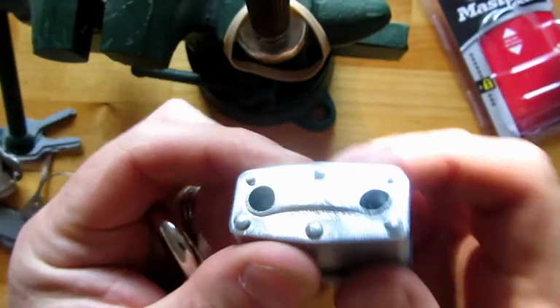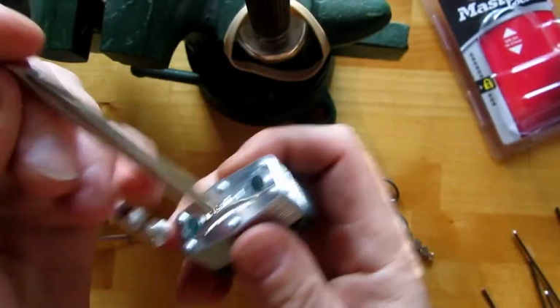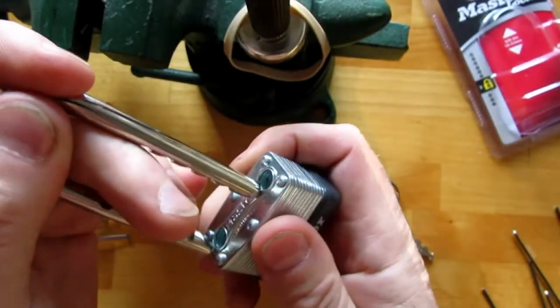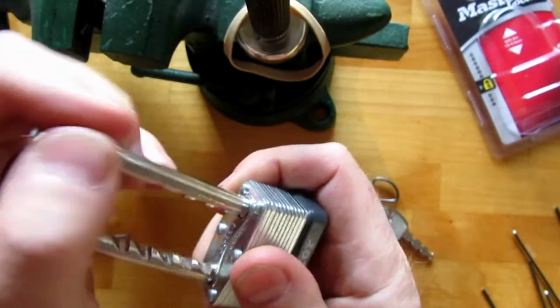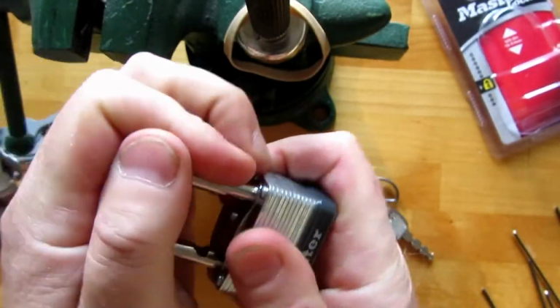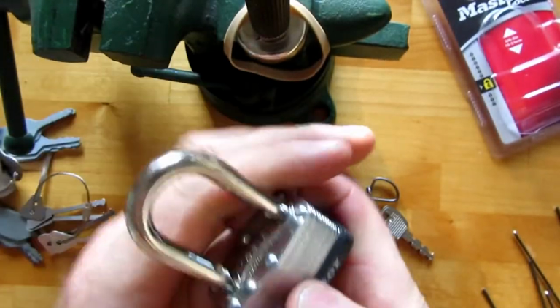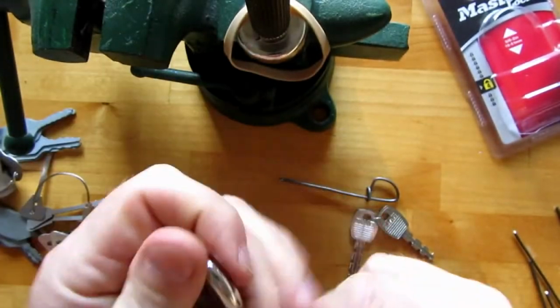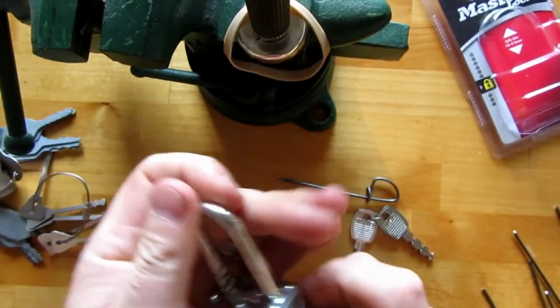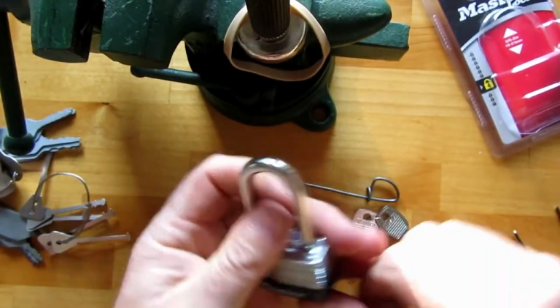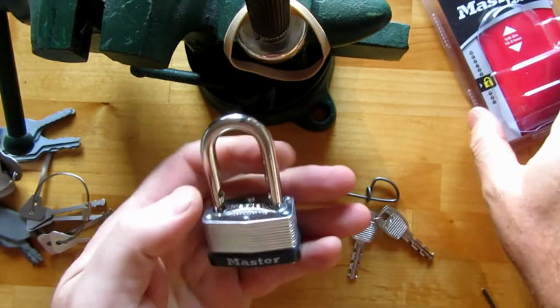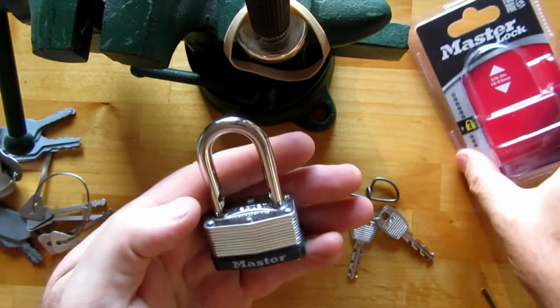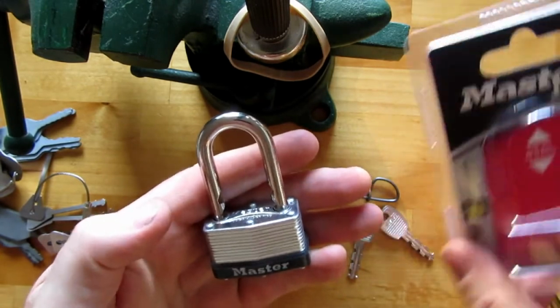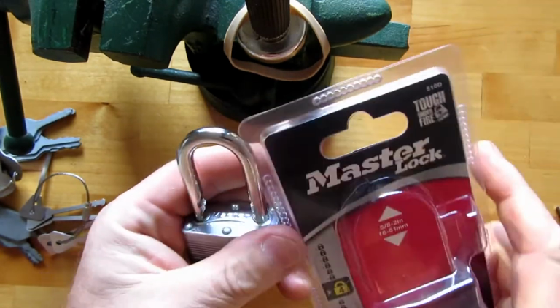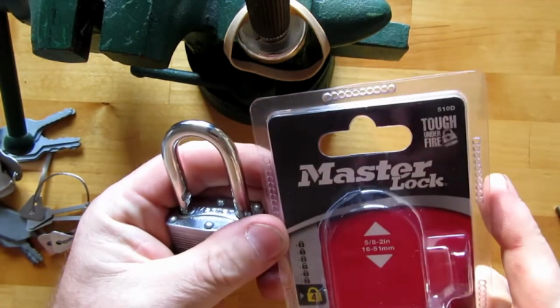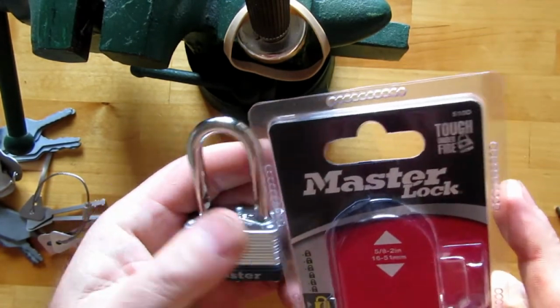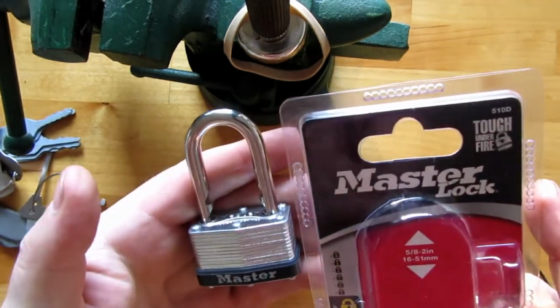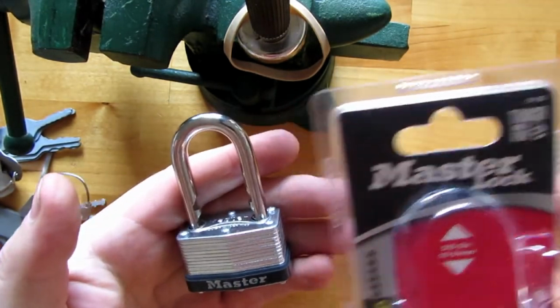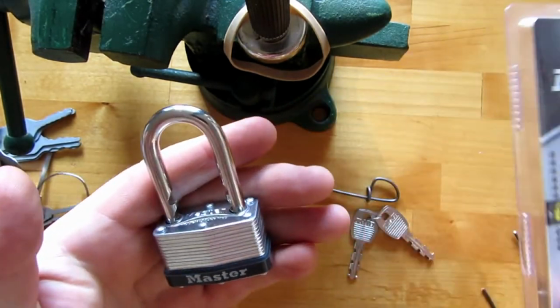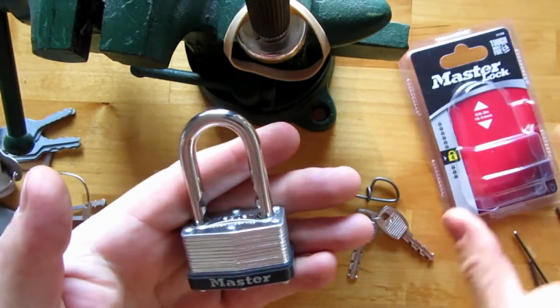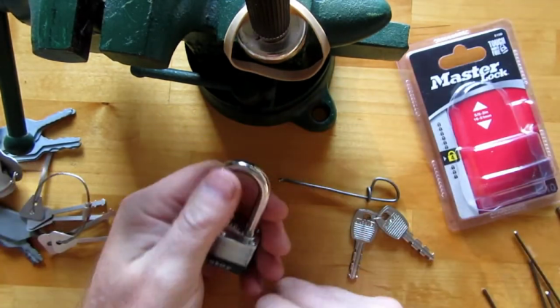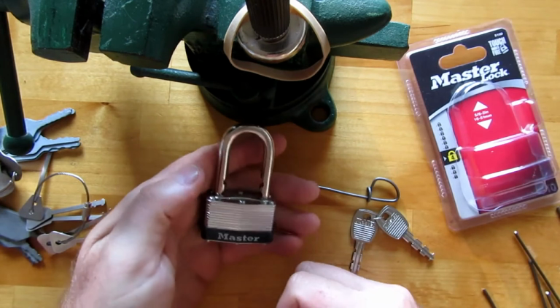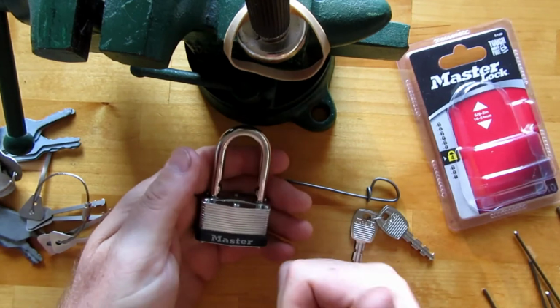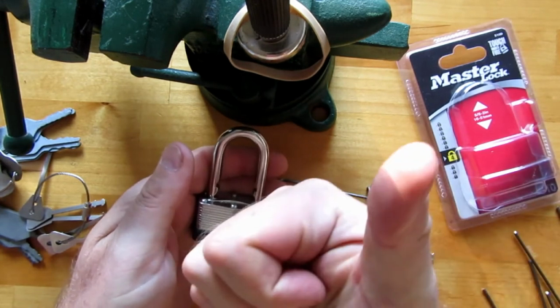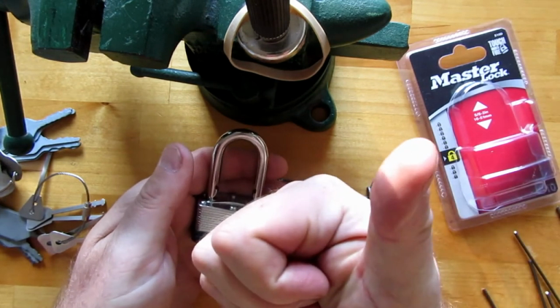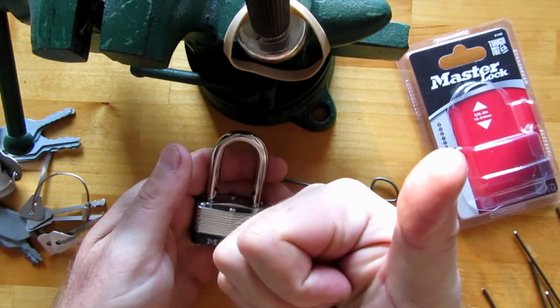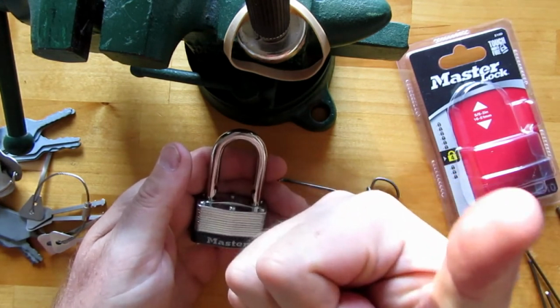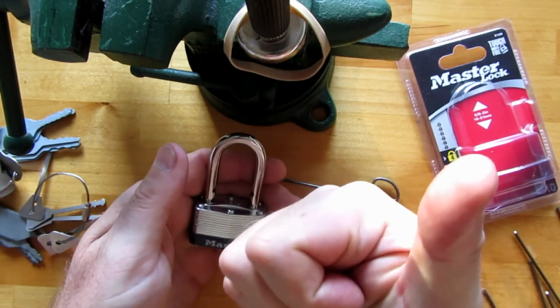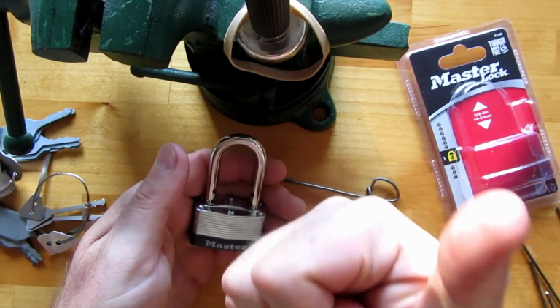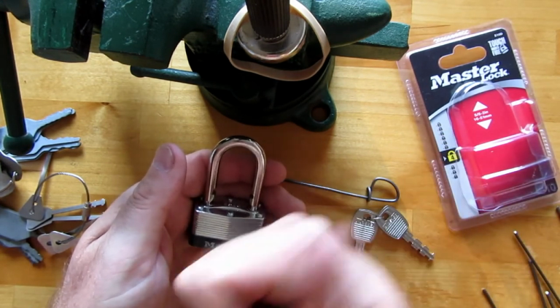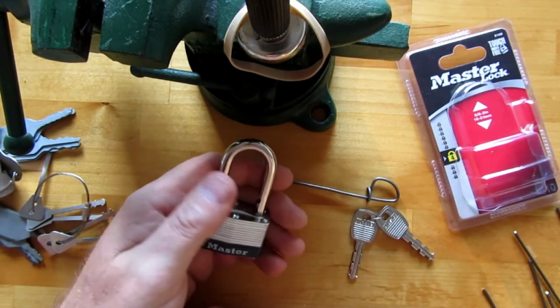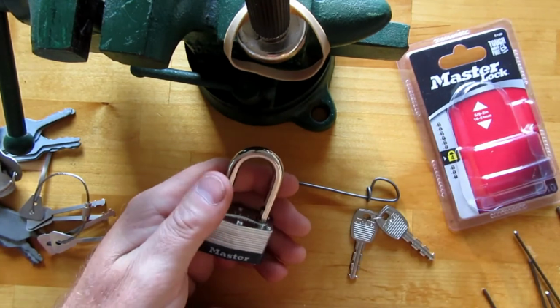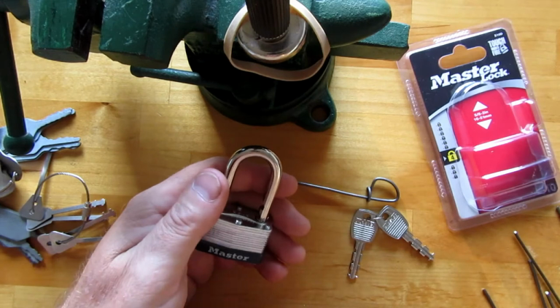So there you go — just a quick video on this little Master Lock number 510D. Alright, thanks for watching guys. Stay legal, have fun, catch you later!